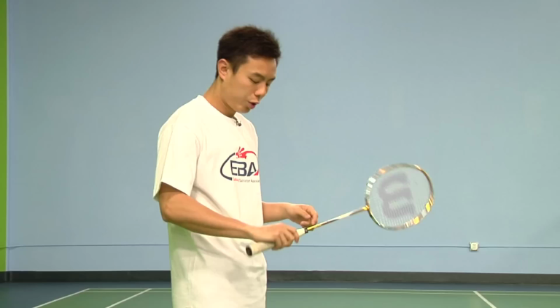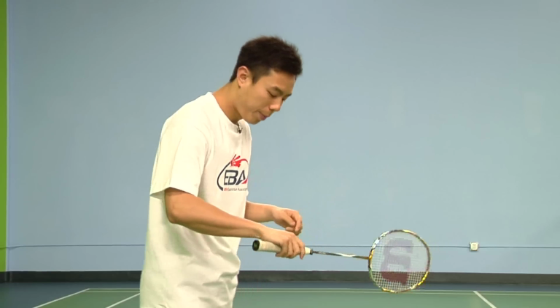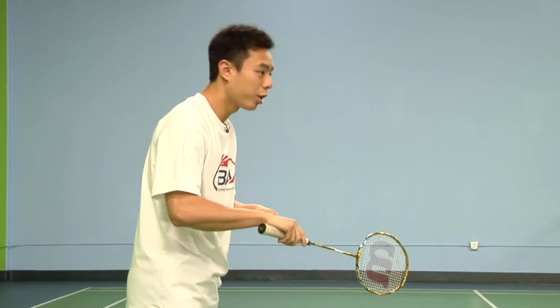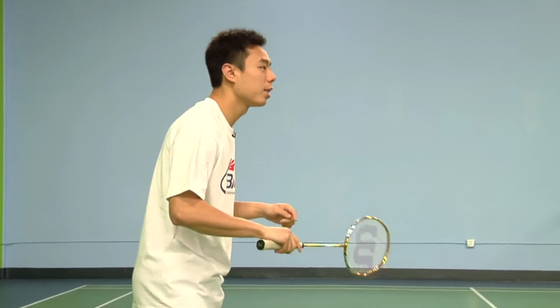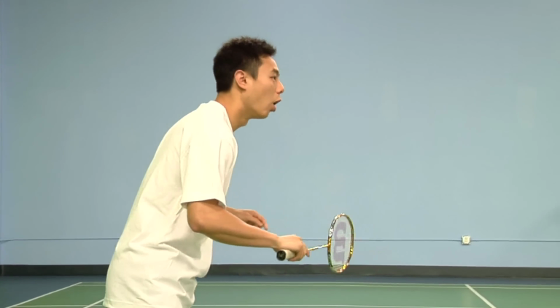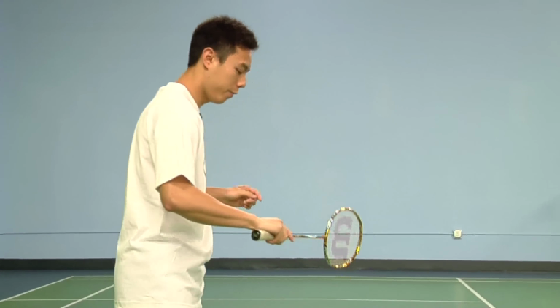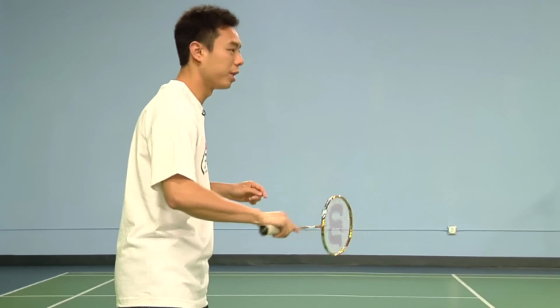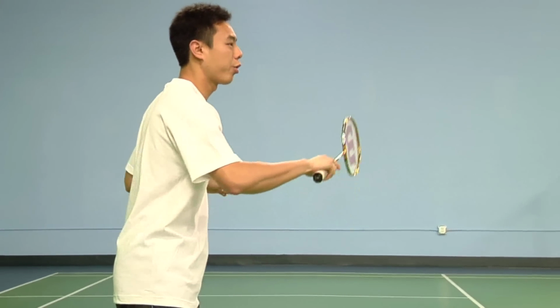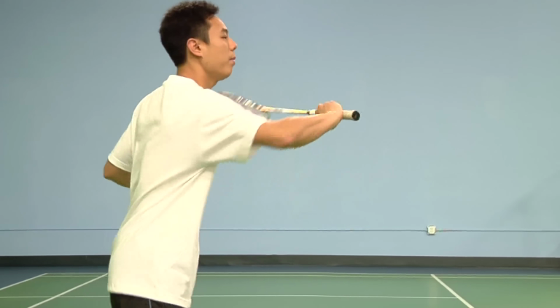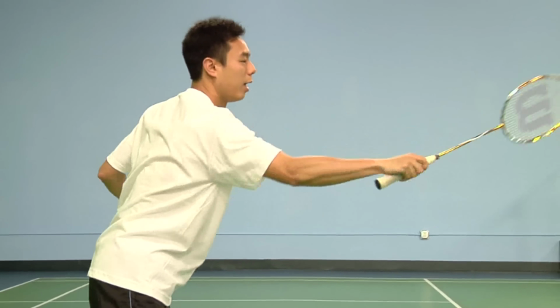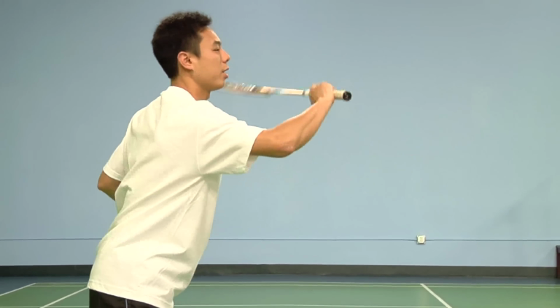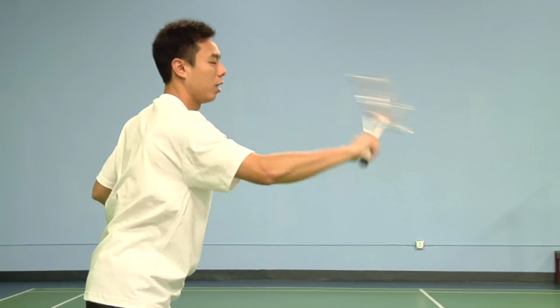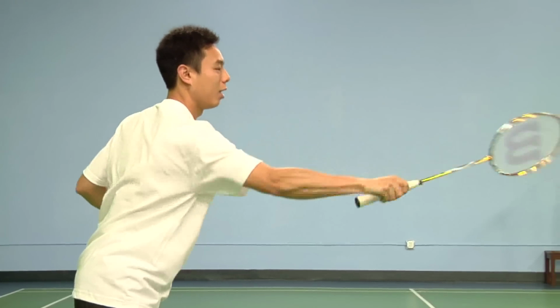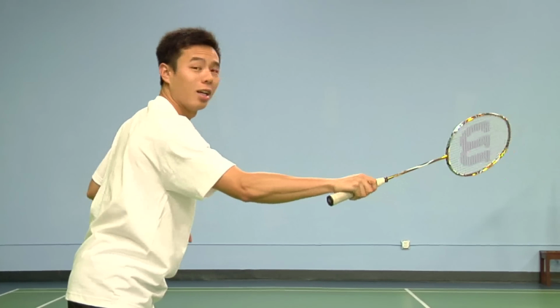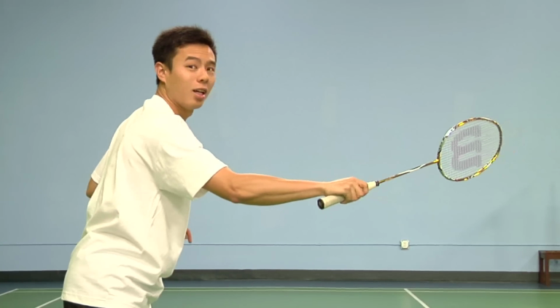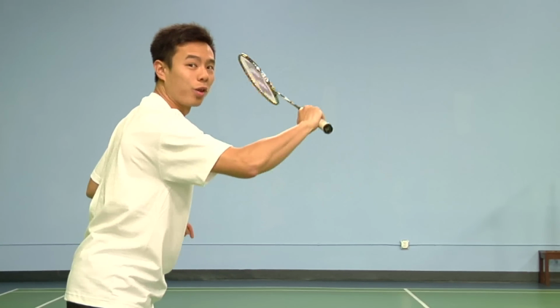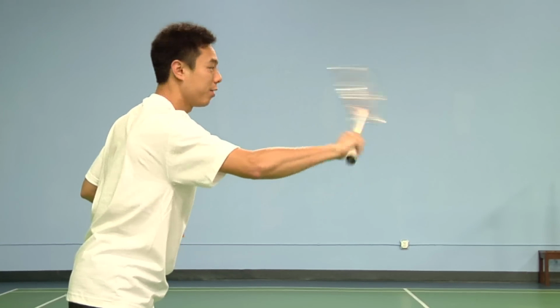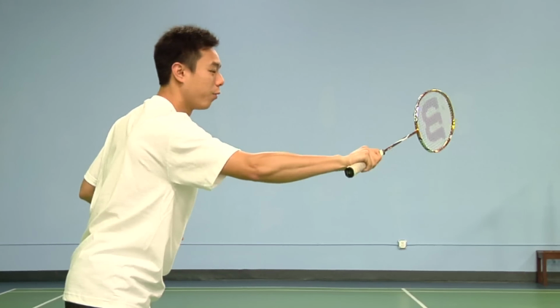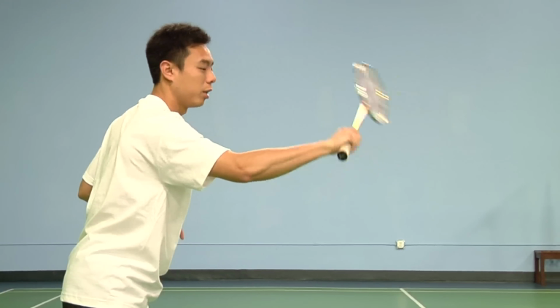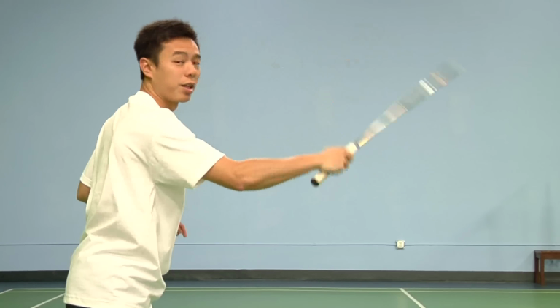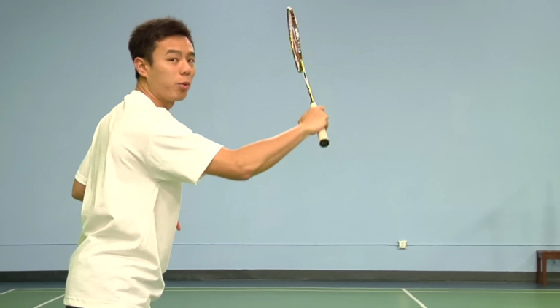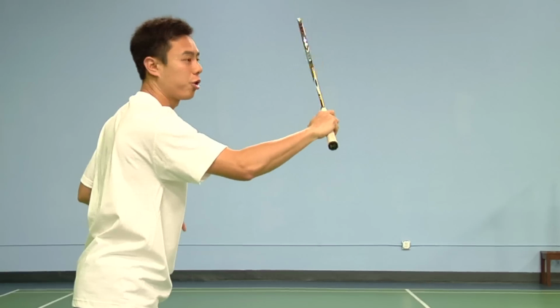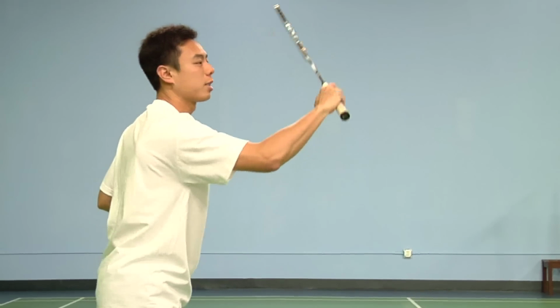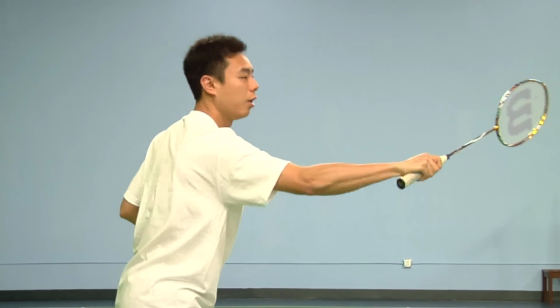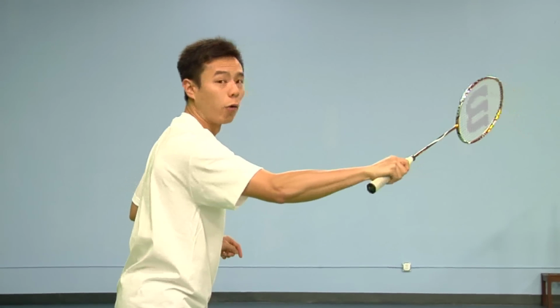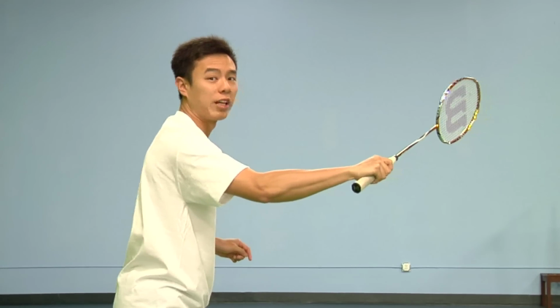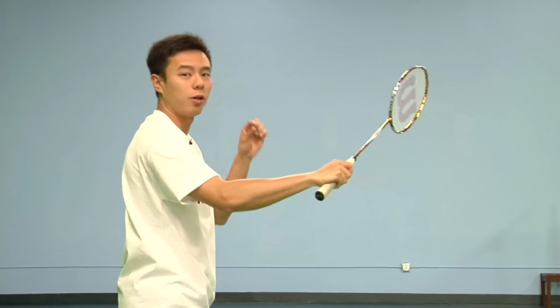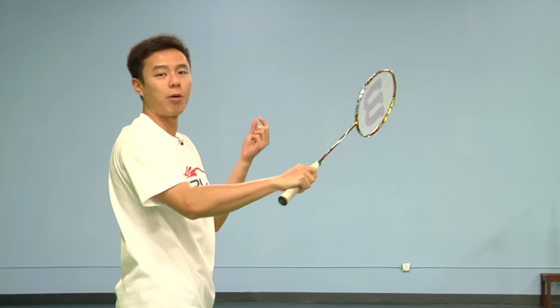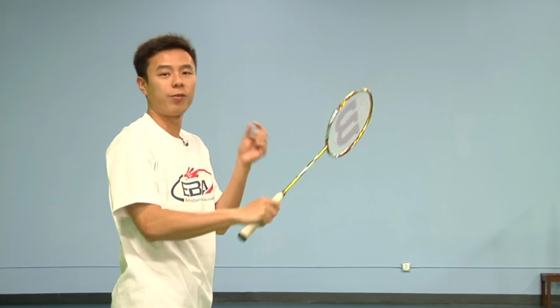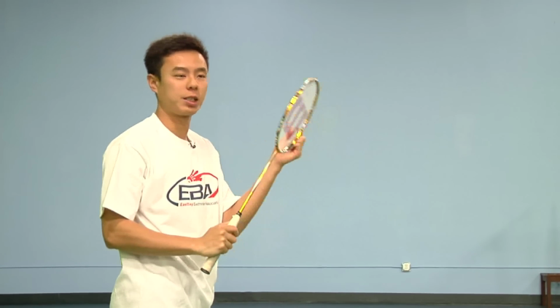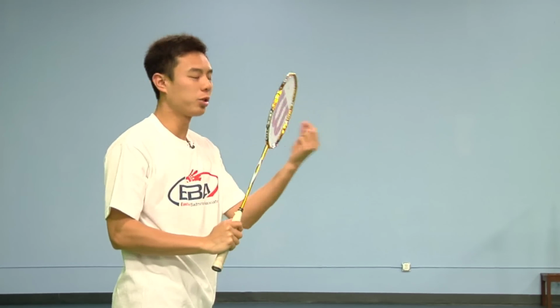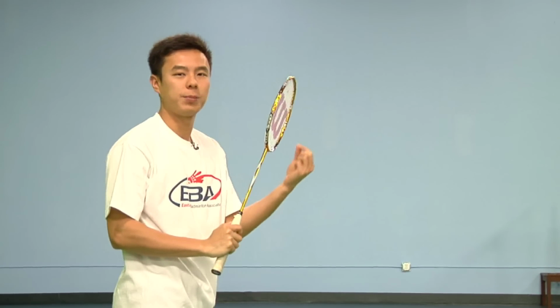For the backhand grip, all you have to do is push with your thumb out with your racket facing forward. The thumb will help you push the shots forward and give you power at a very close space.